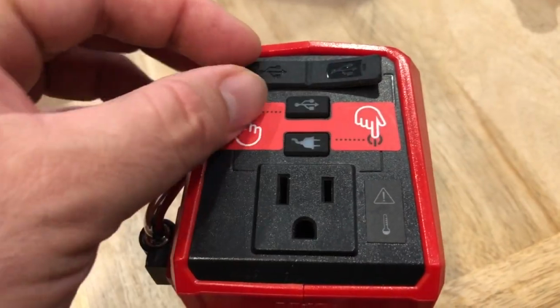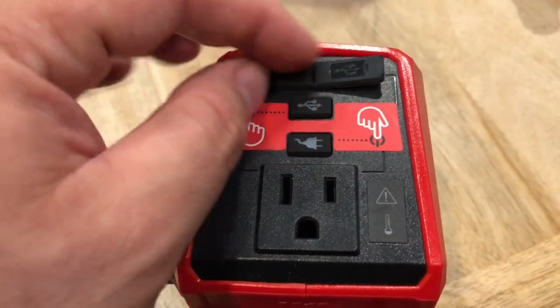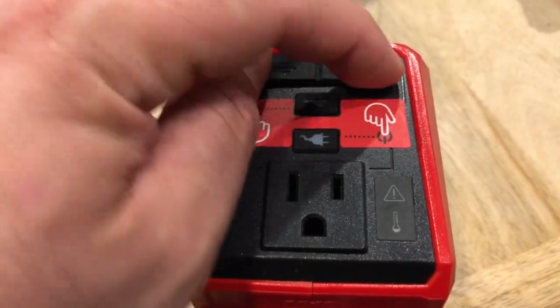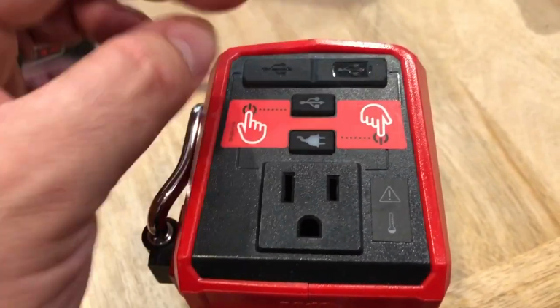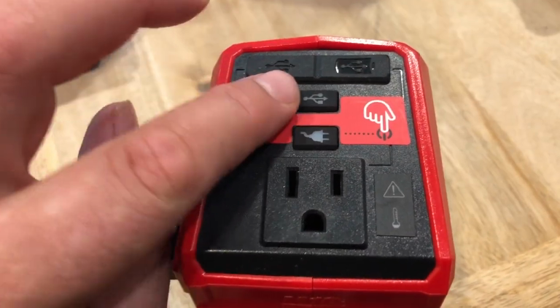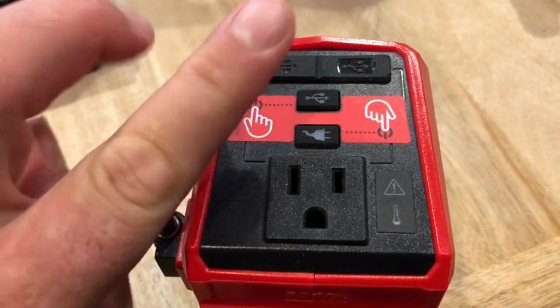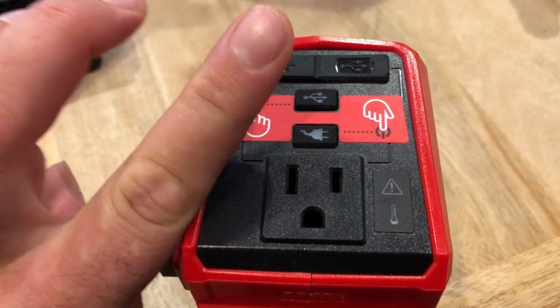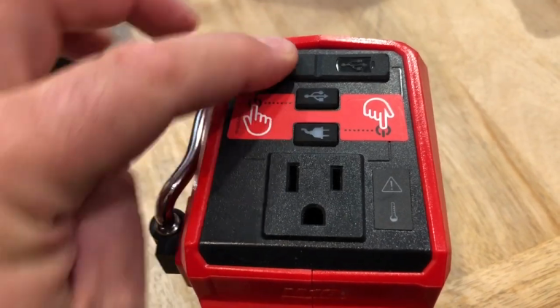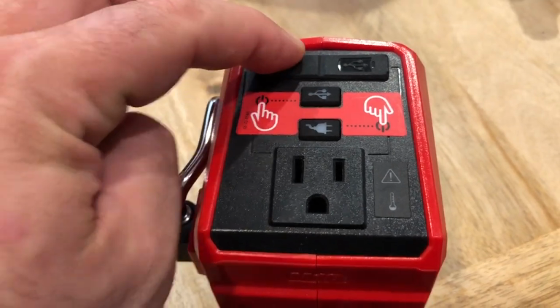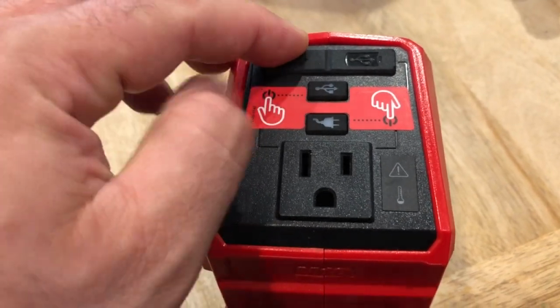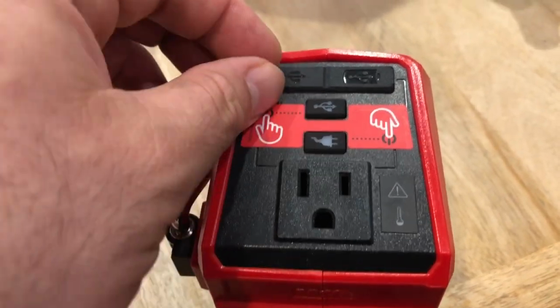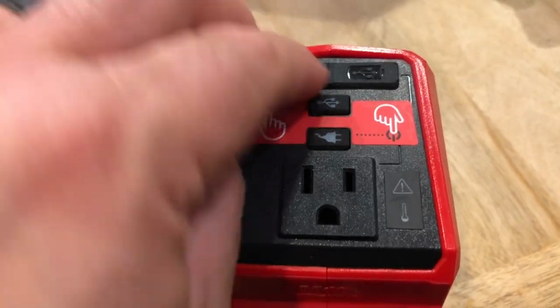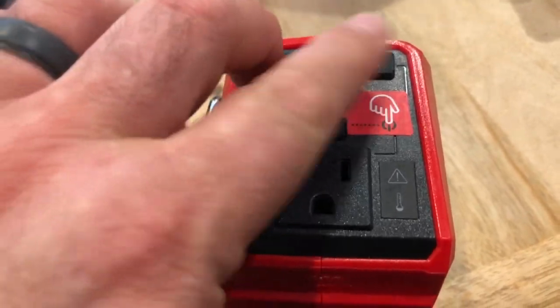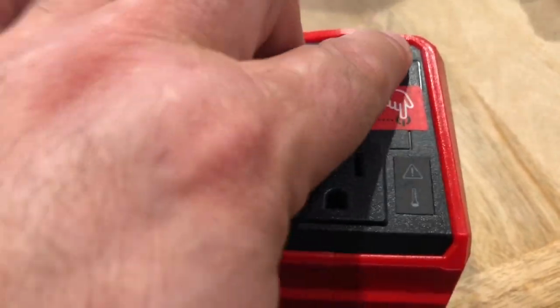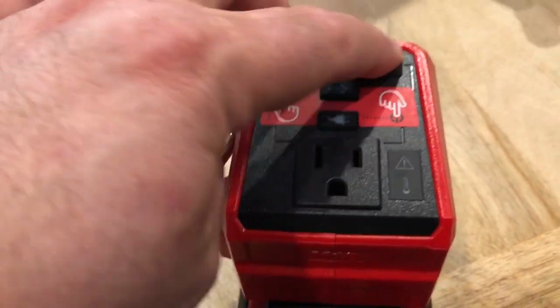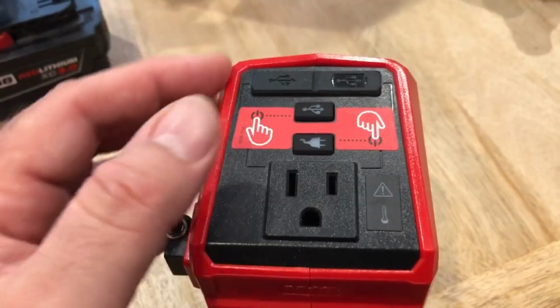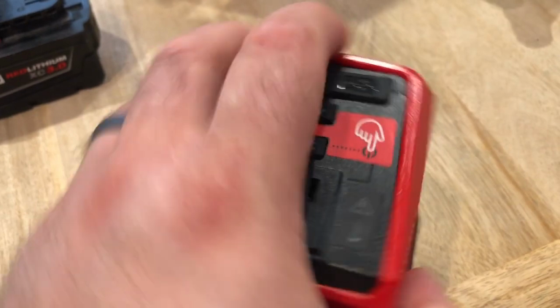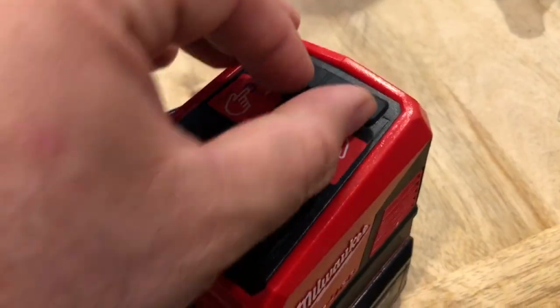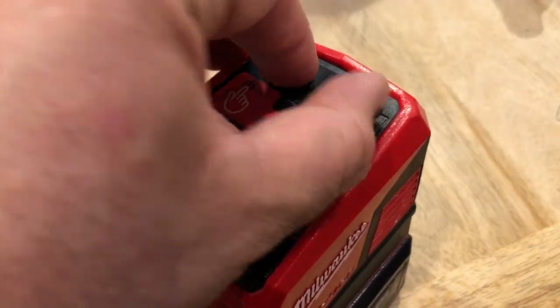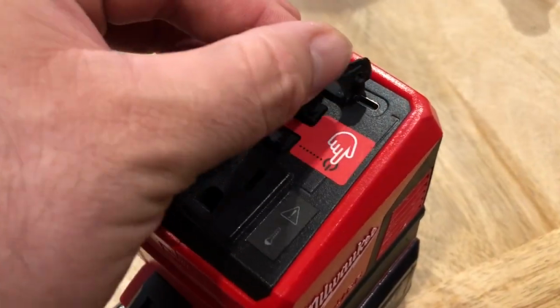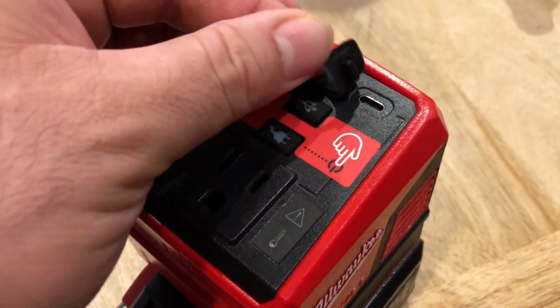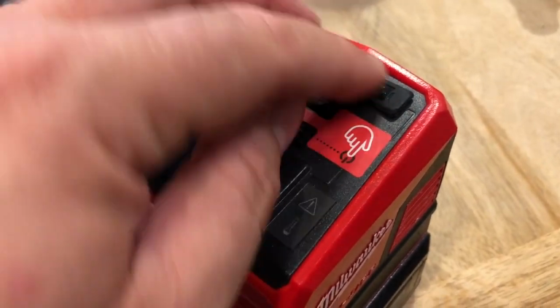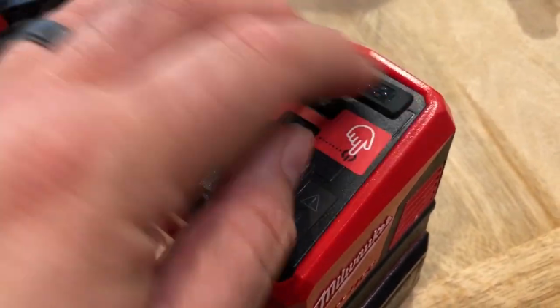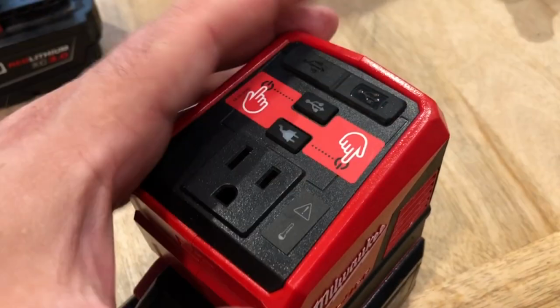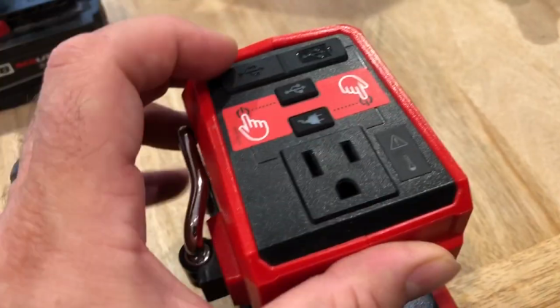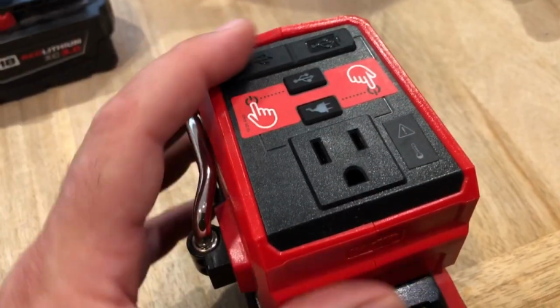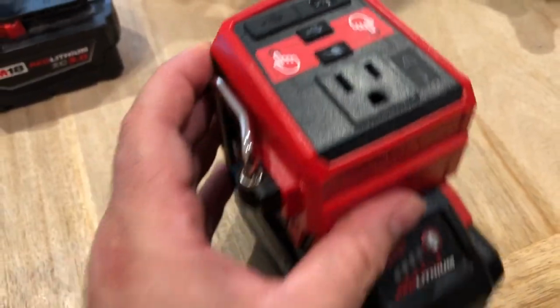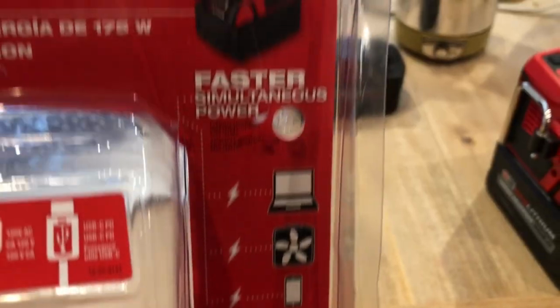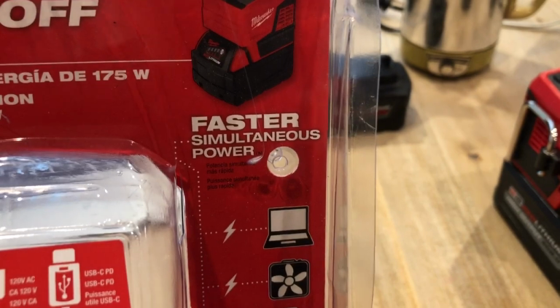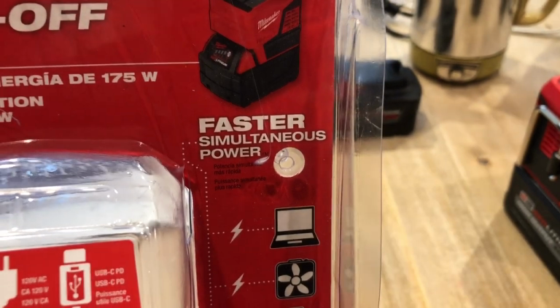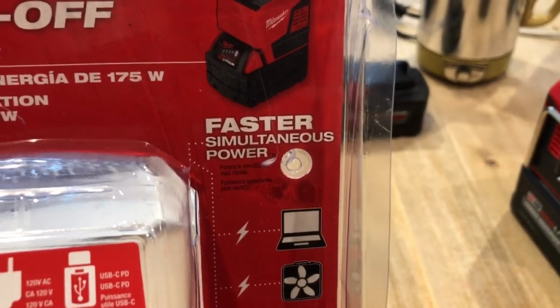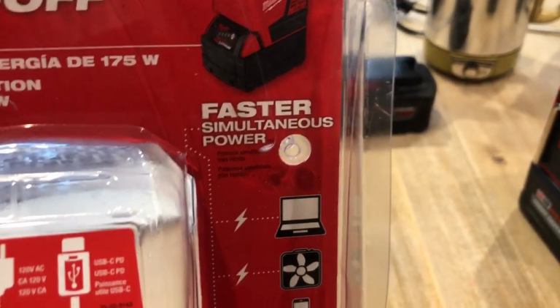I wish they would have put both buttons right here and had a more solid flap that comes down, maybe spring-loaded to seal it better, because that kind of flops up — I don't really like that part. But it says it's going to simultaneously power a laptop, fan, and cell phone, which is basically what you'd want it to do.